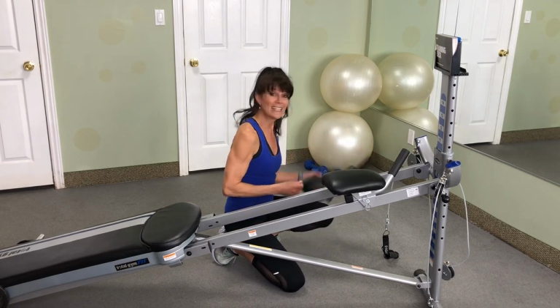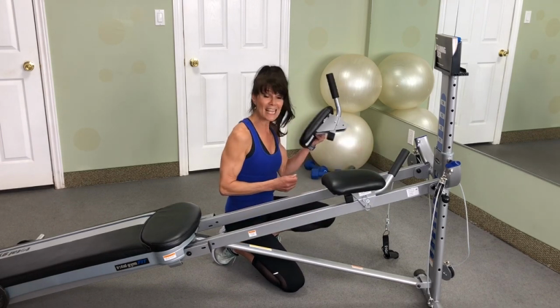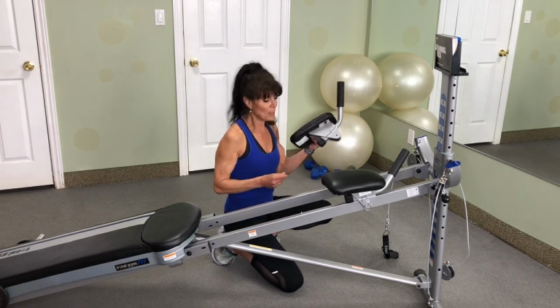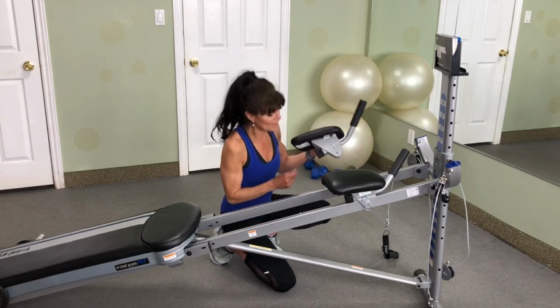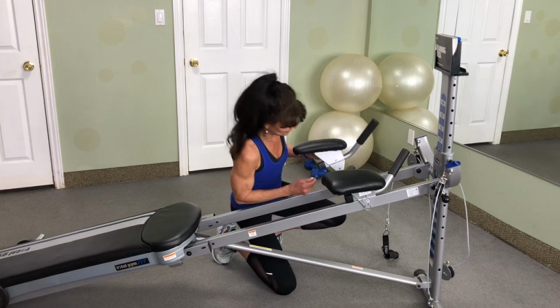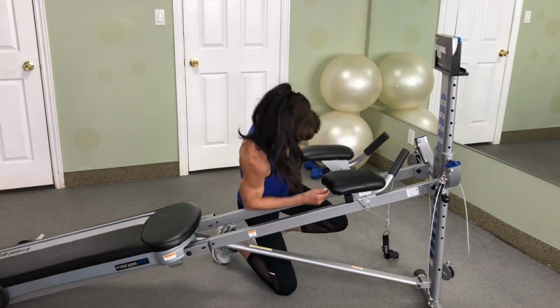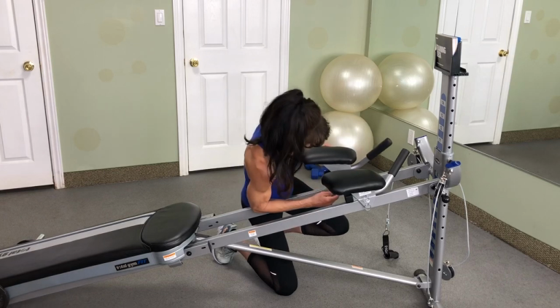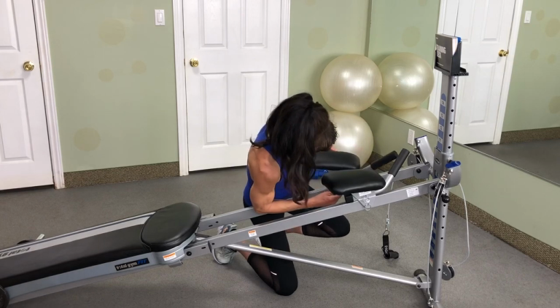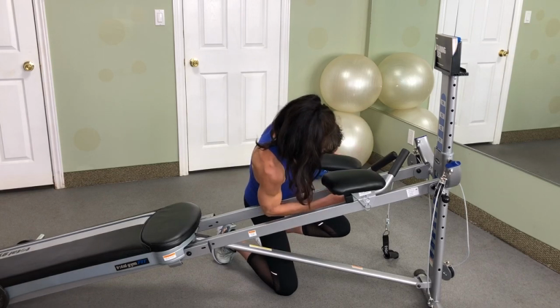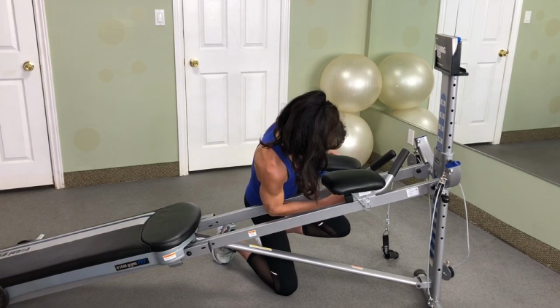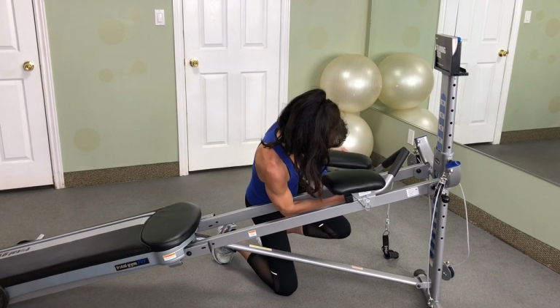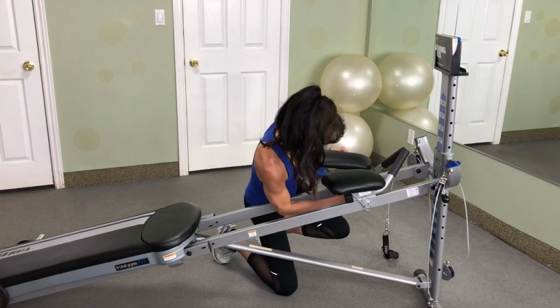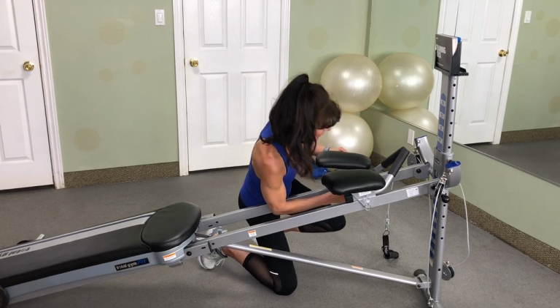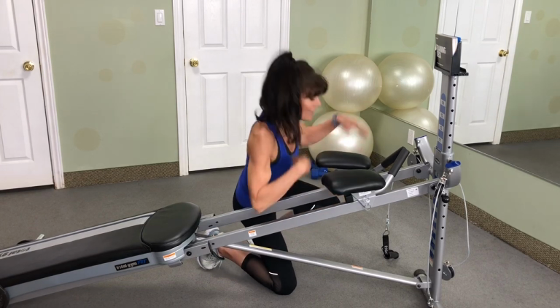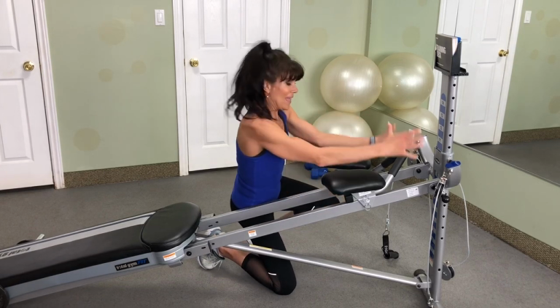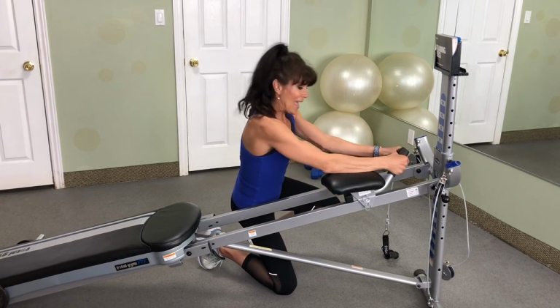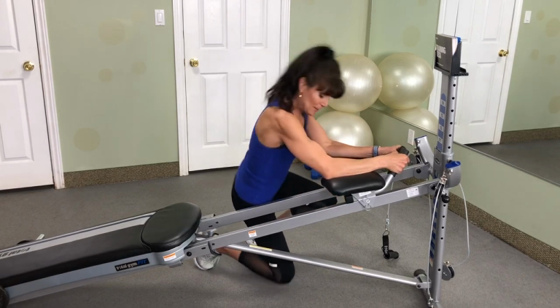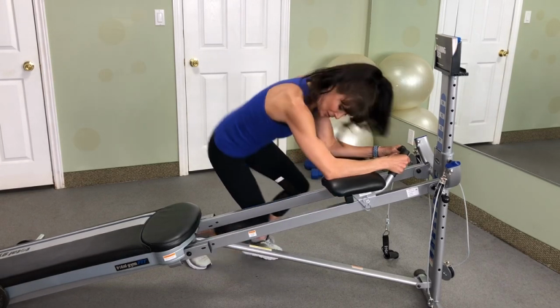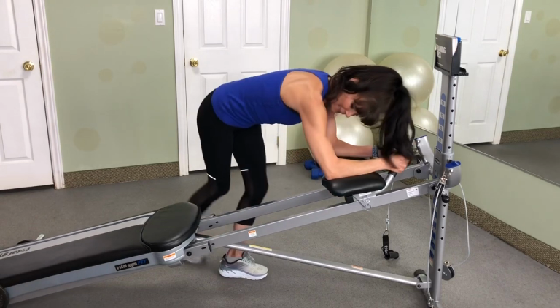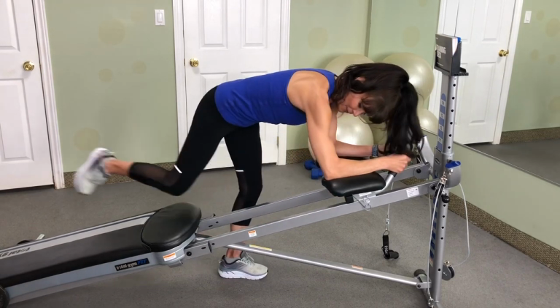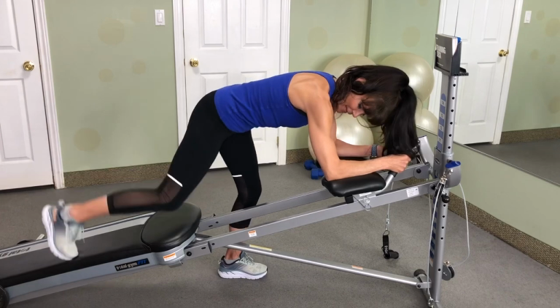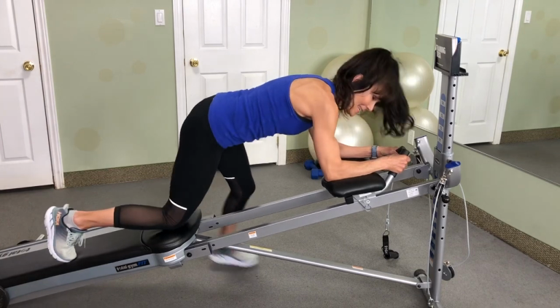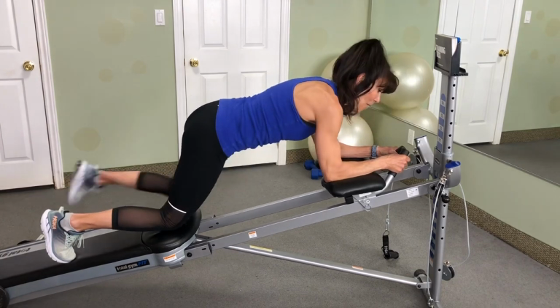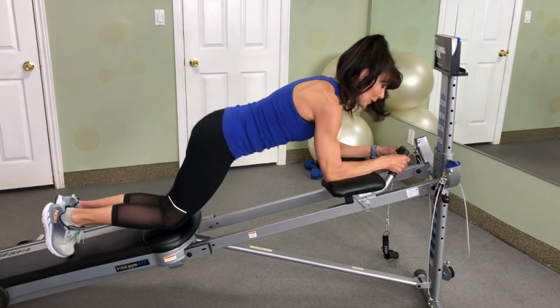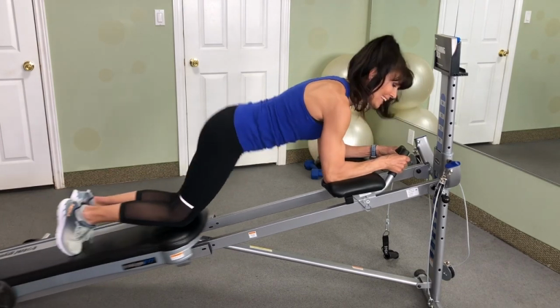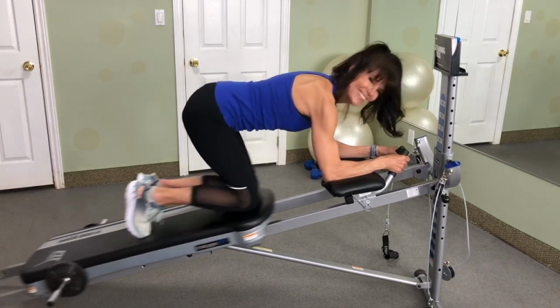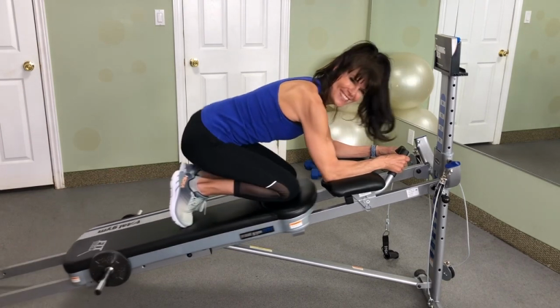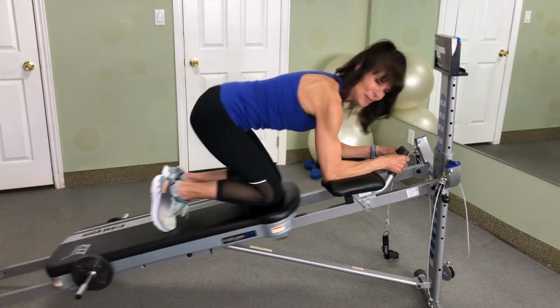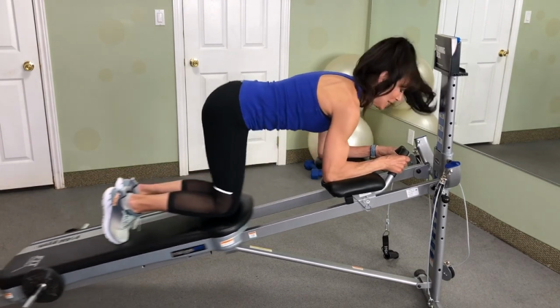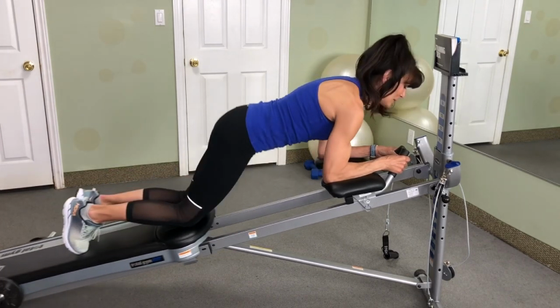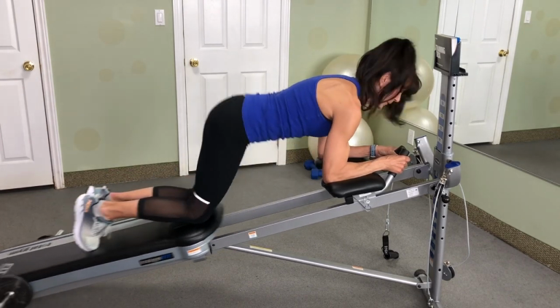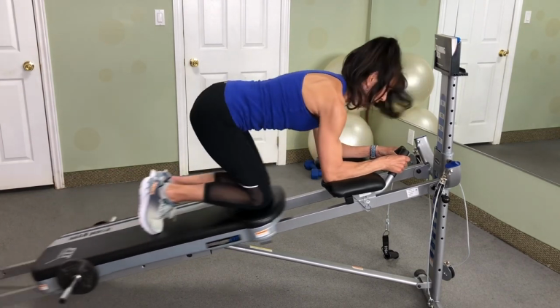Same thing with the left — put it on the rails, slide your pin in. Handlebars are together, and now you are ready to work those abs with a crunch.